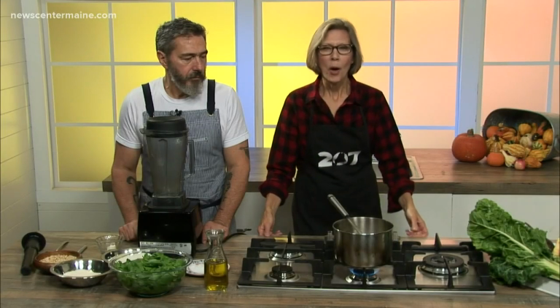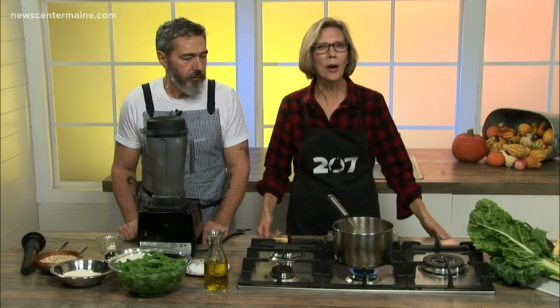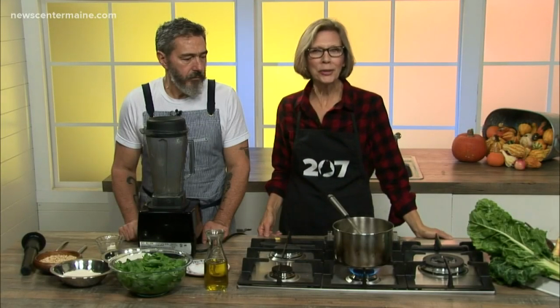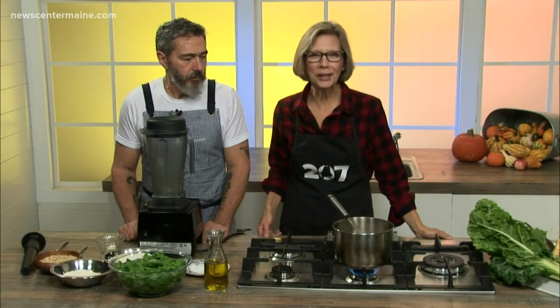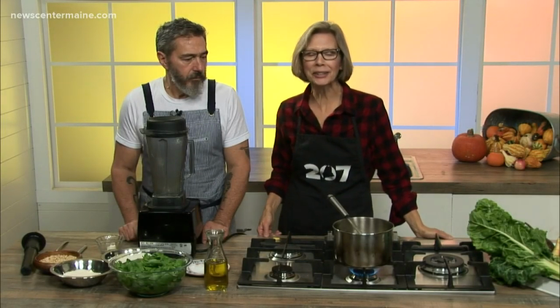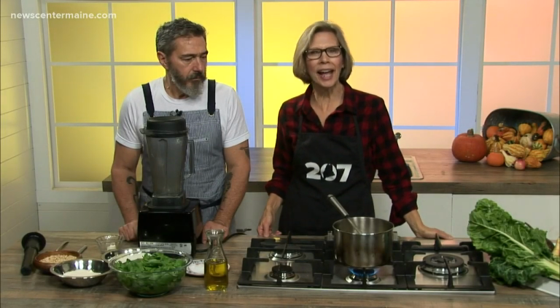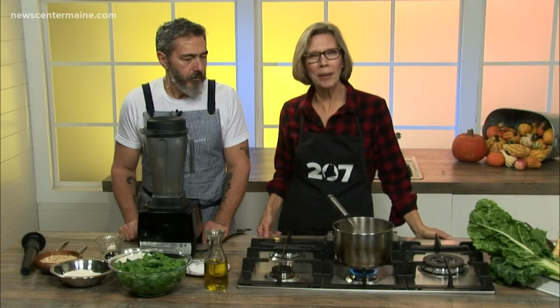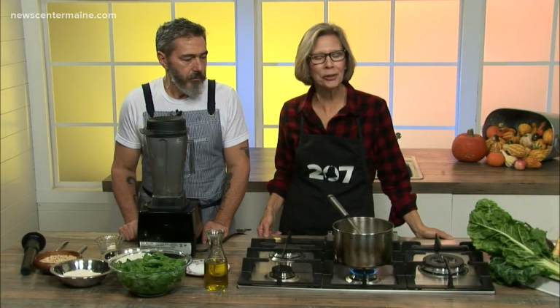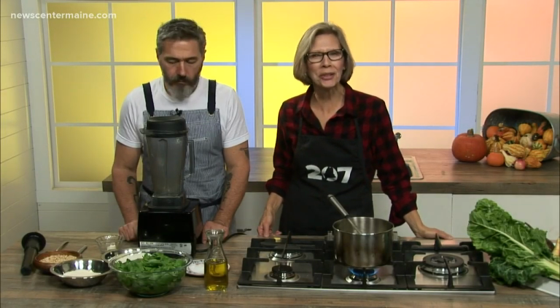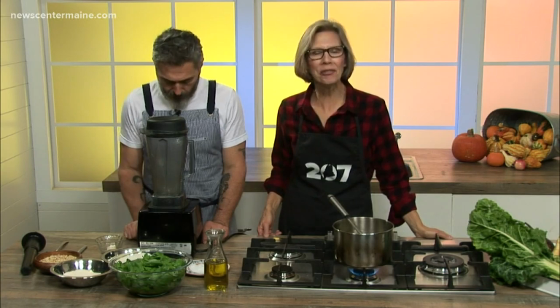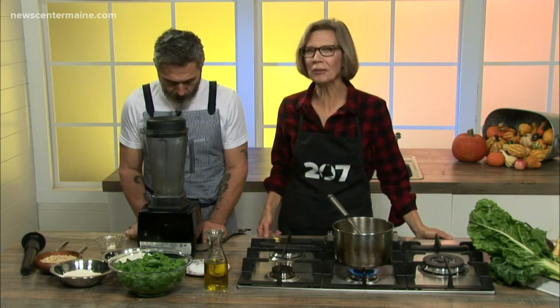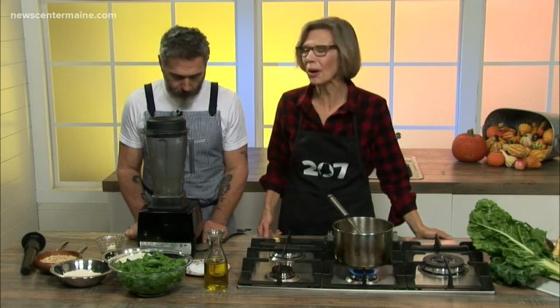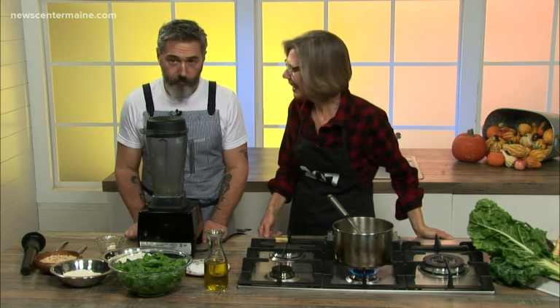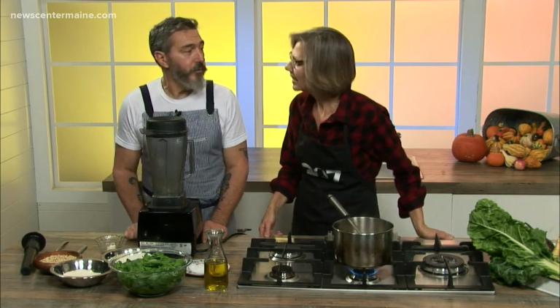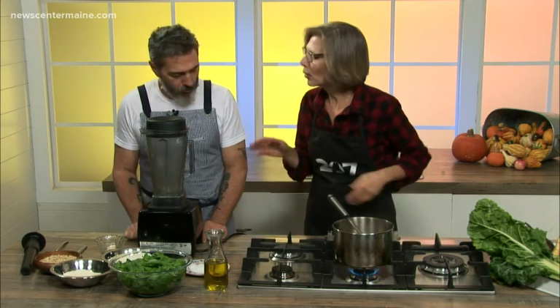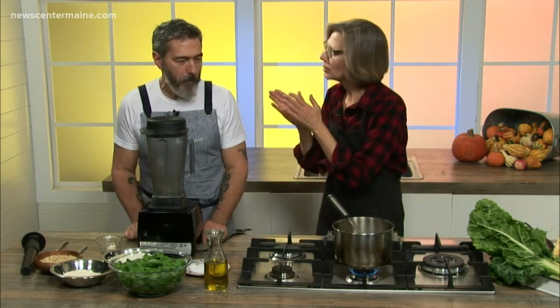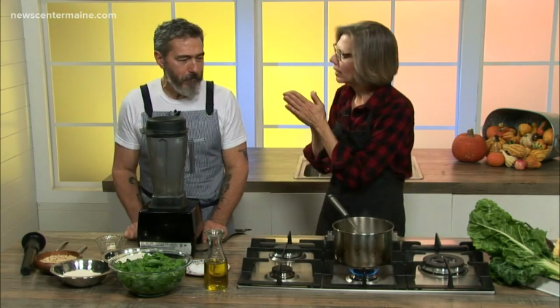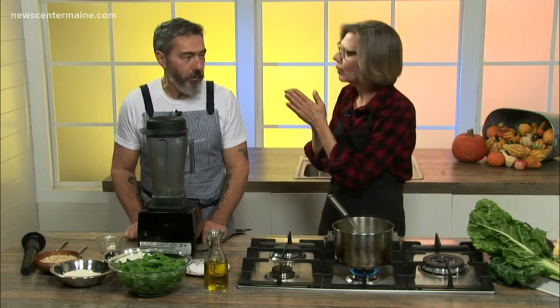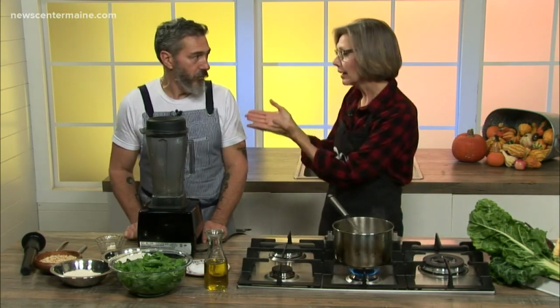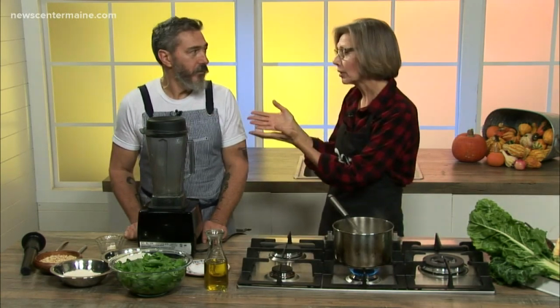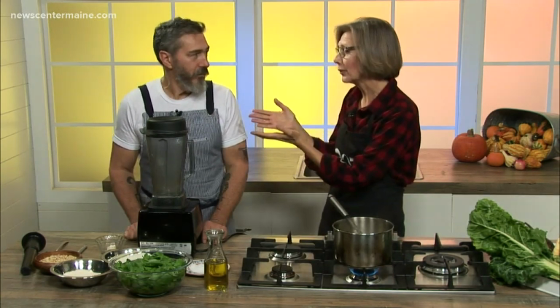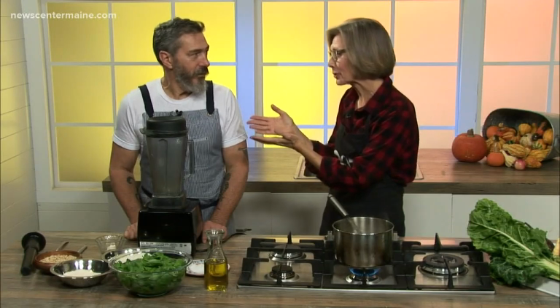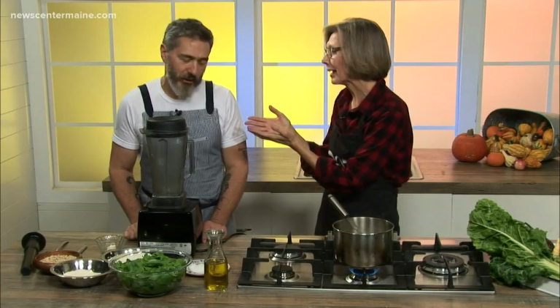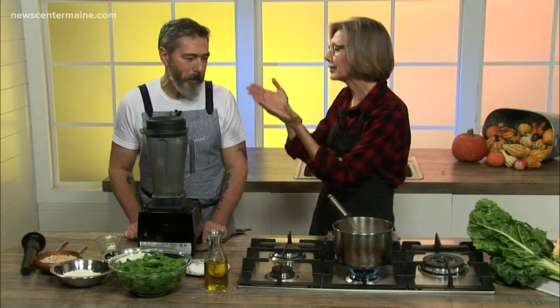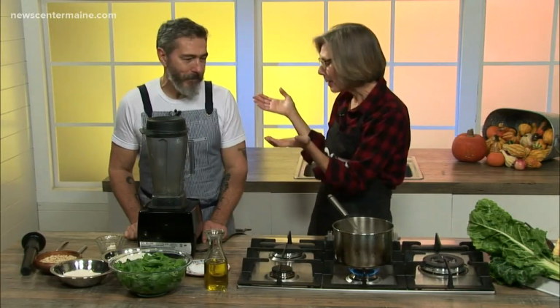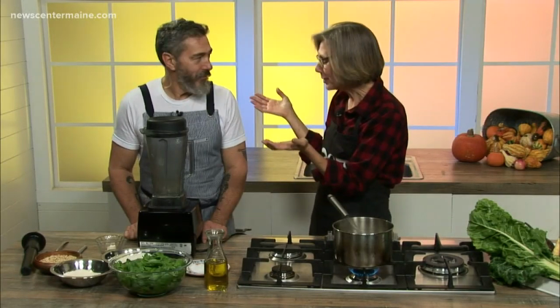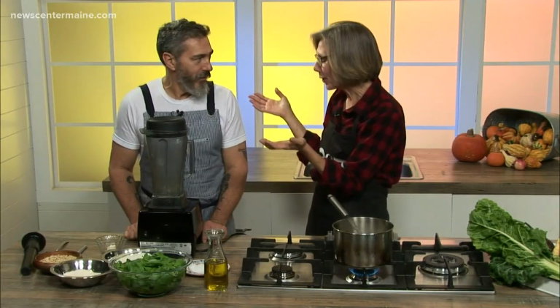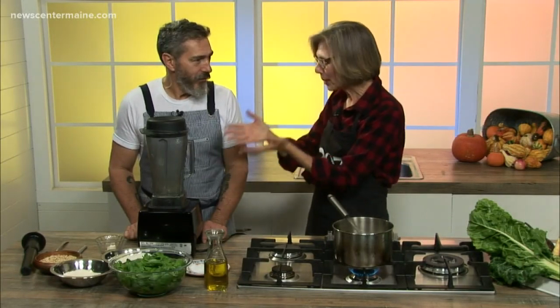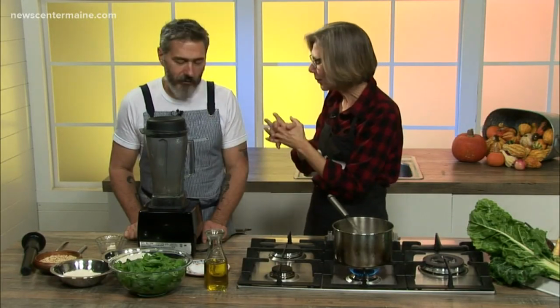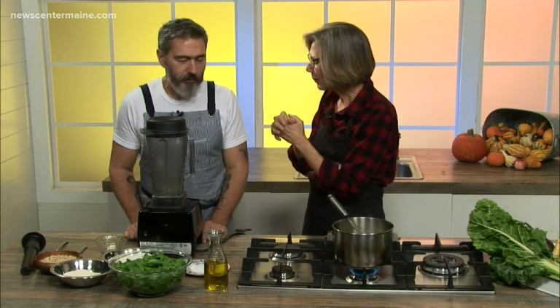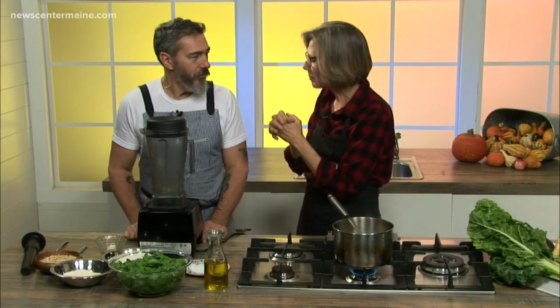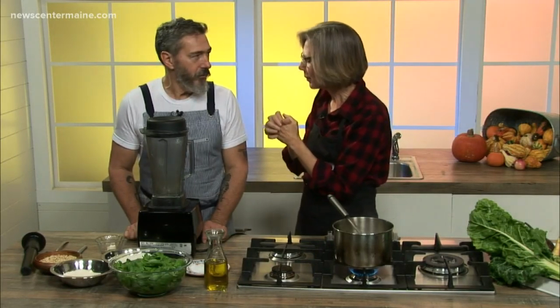We are back in the 207 kitchen at O-Main Studios with Chef Paolo Leboa, and today we're going to make what I think is one of your specialties, because about 10 years ago your pesto was named best in the world.